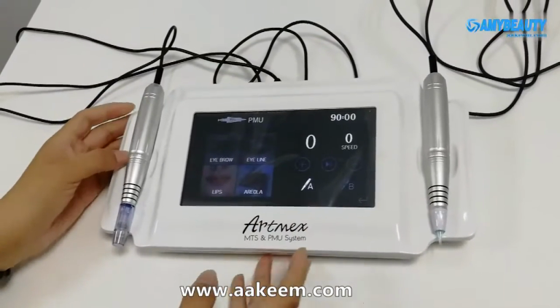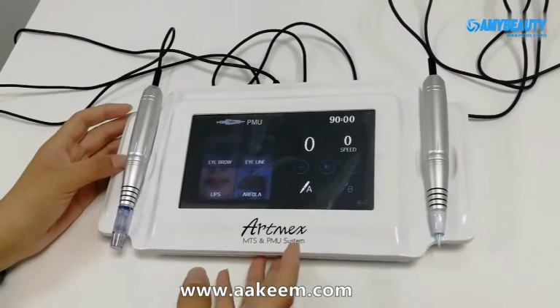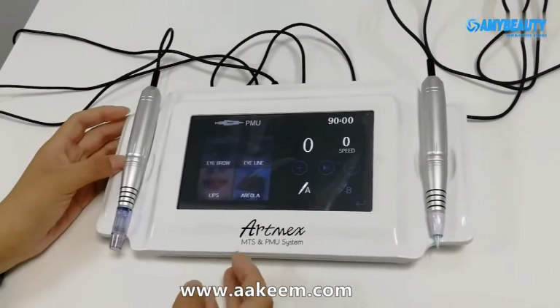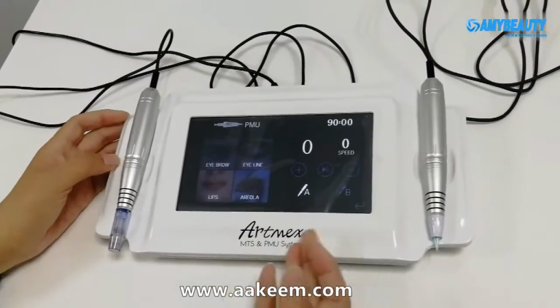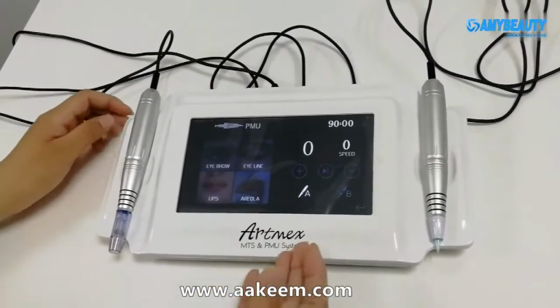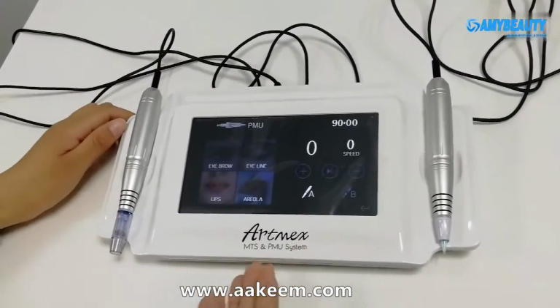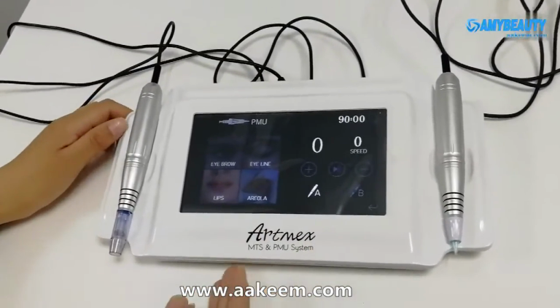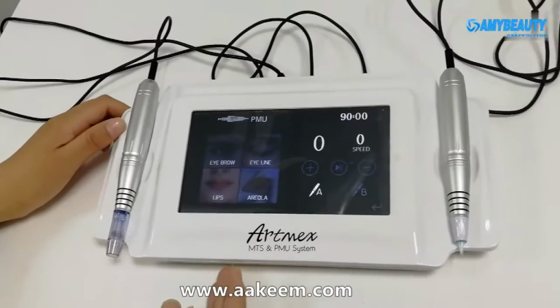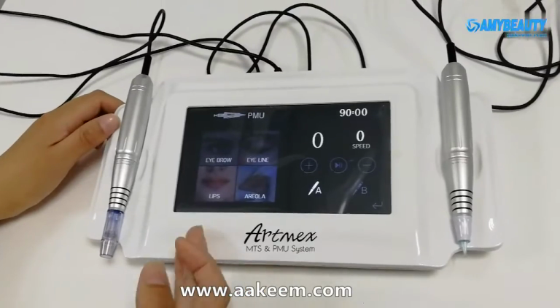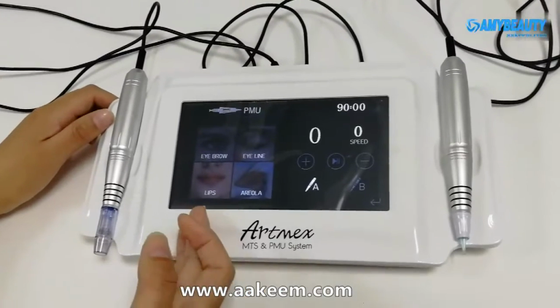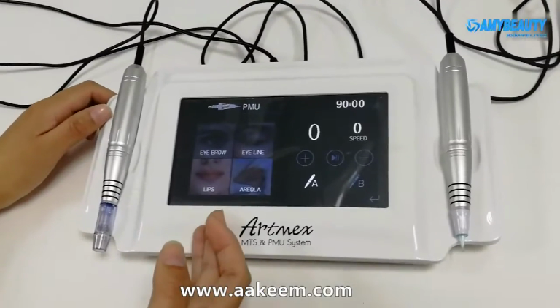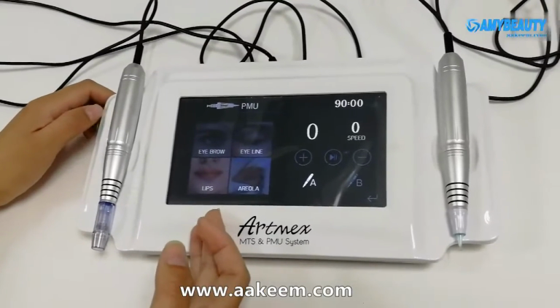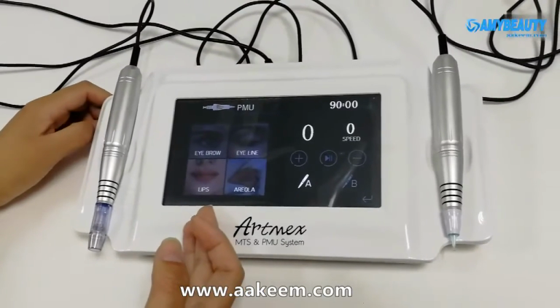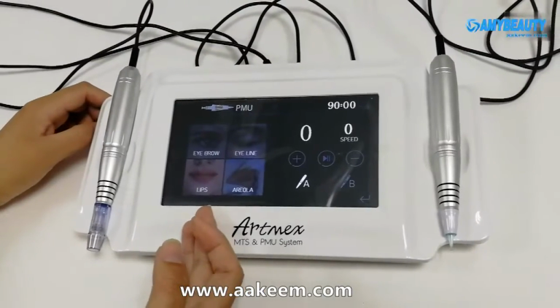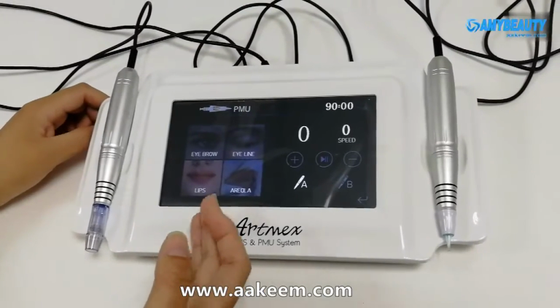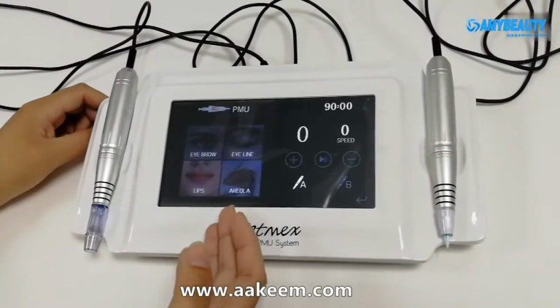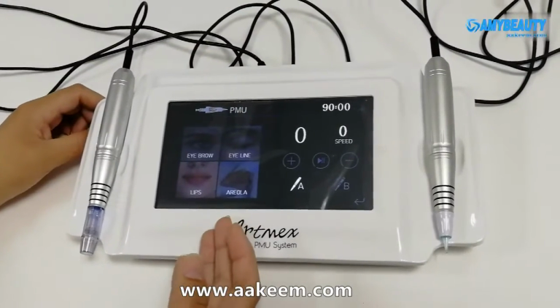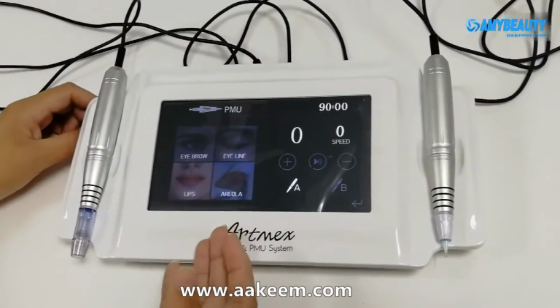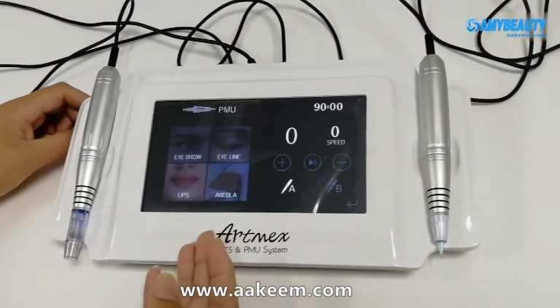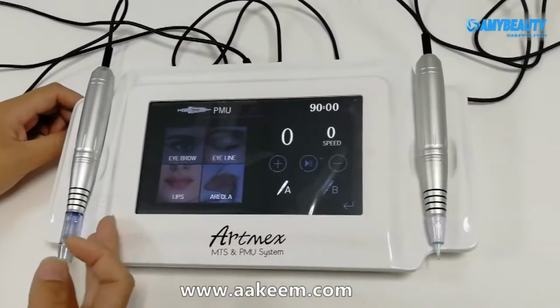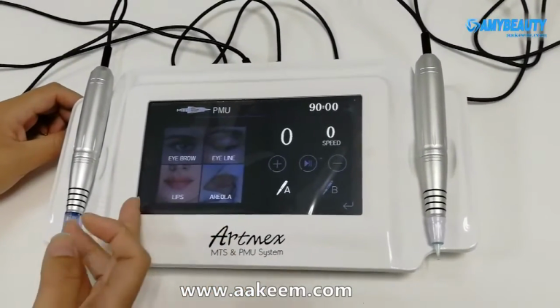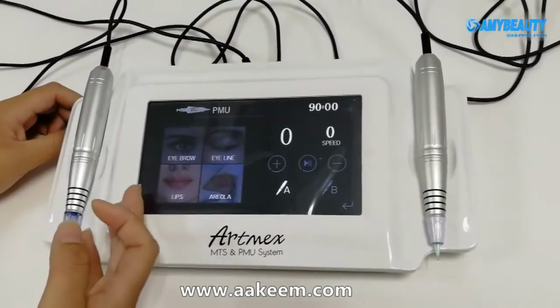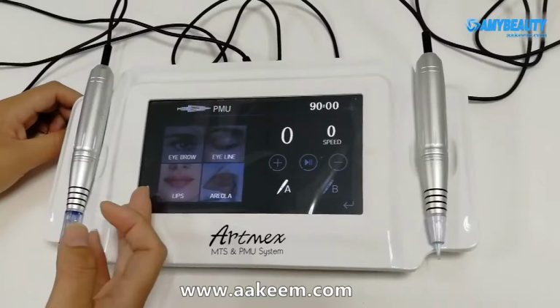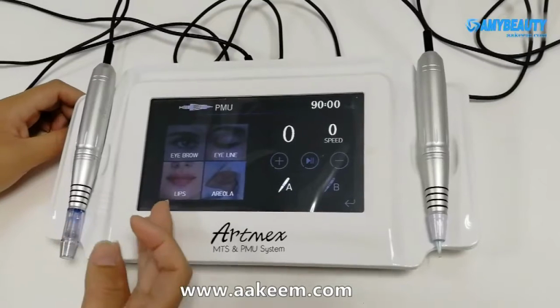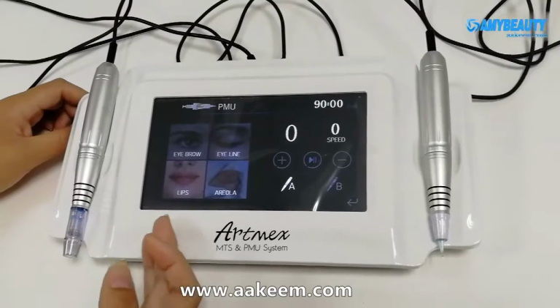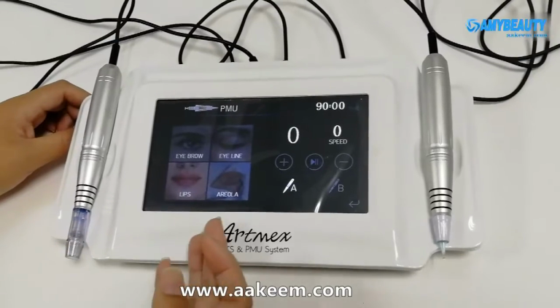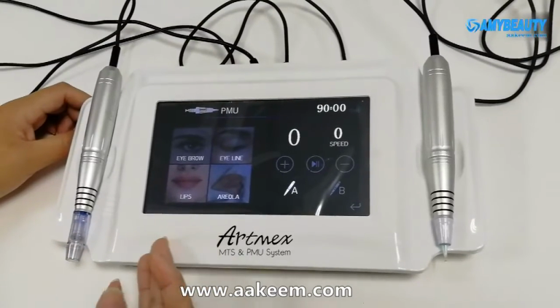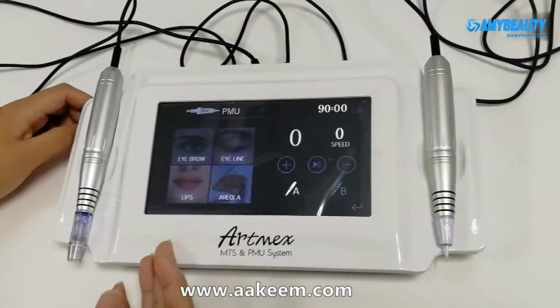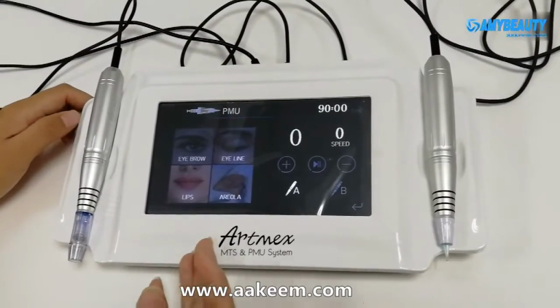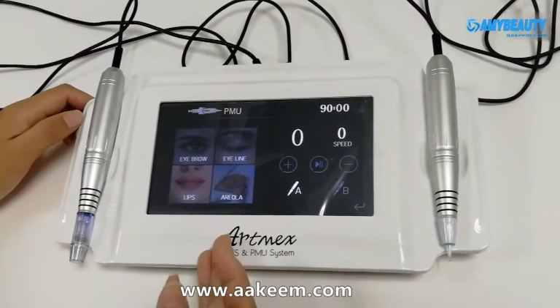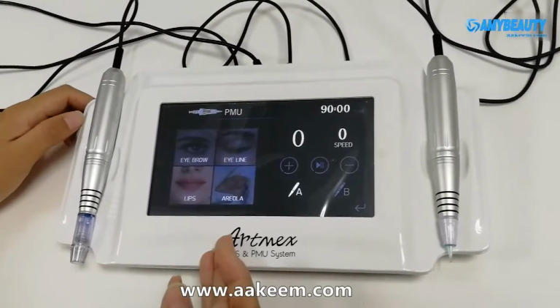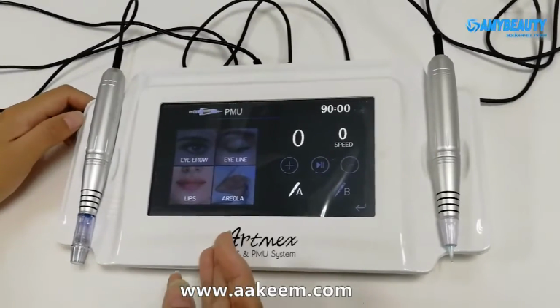In PMU mode, we can do permanent makeup on eyebrow, eyeliner, lips, and the areola.